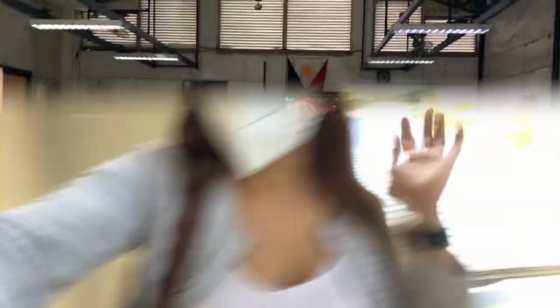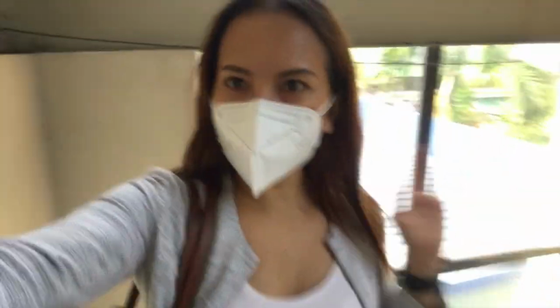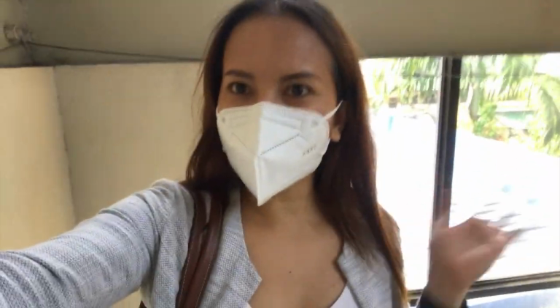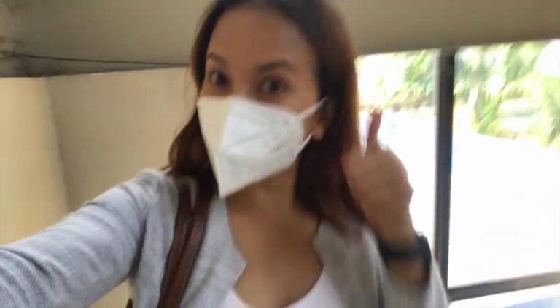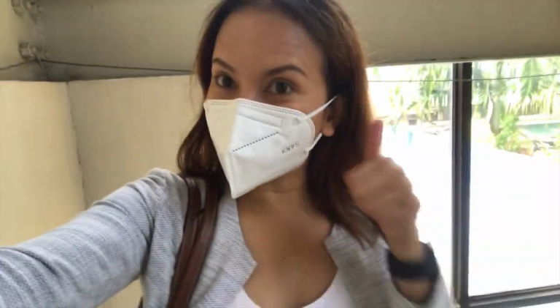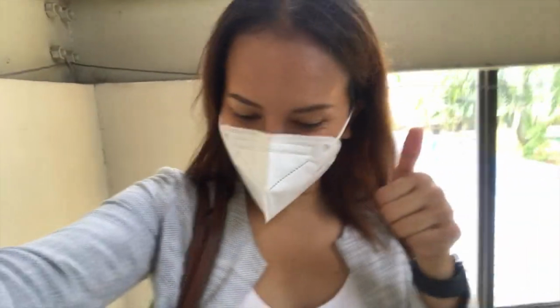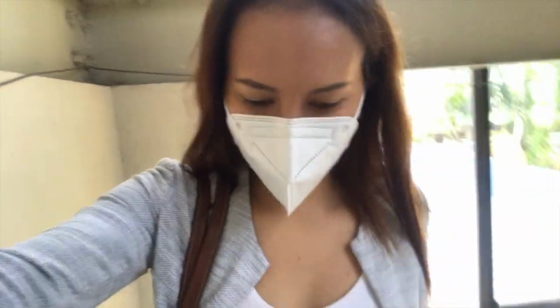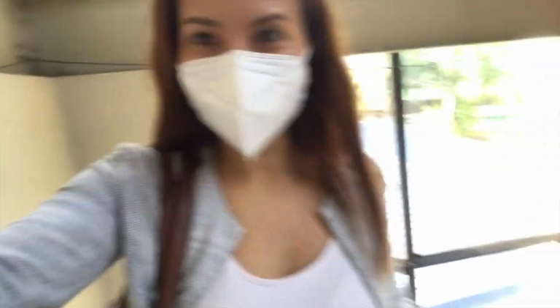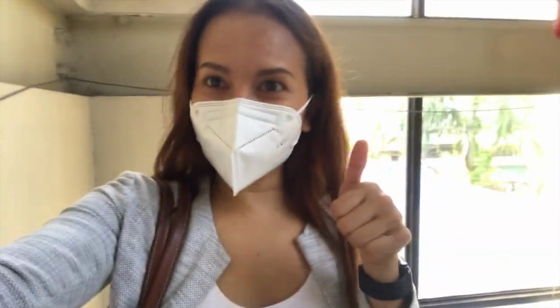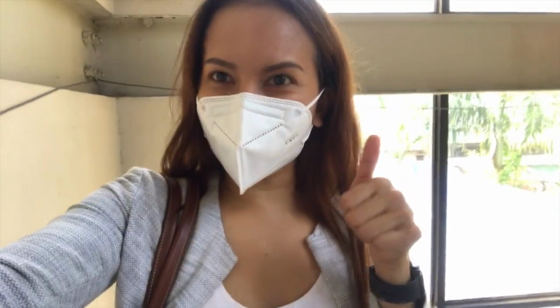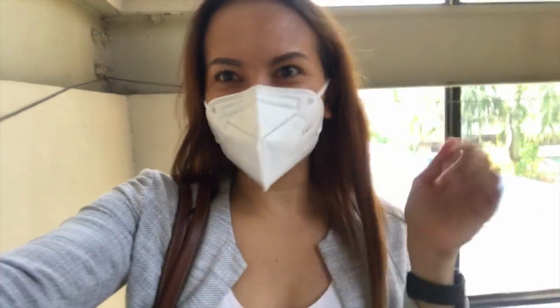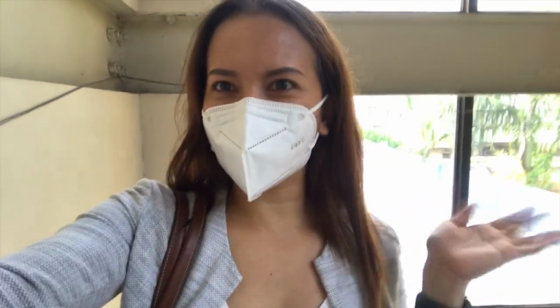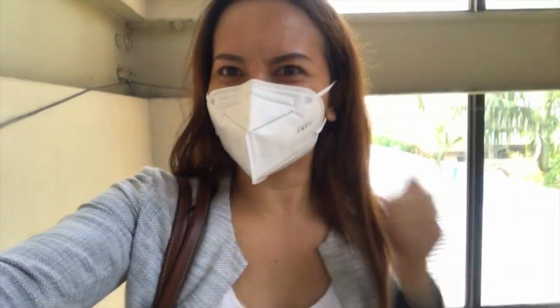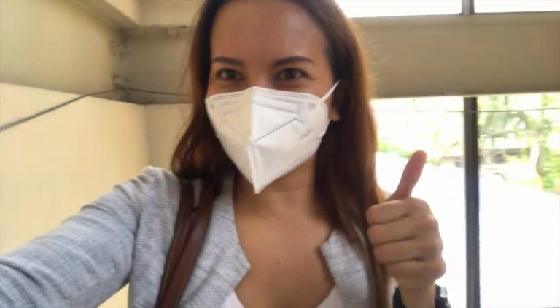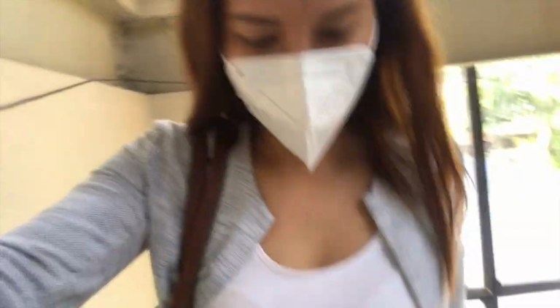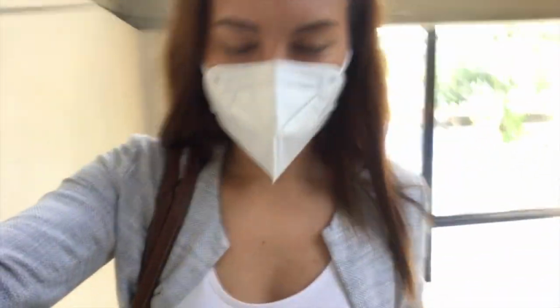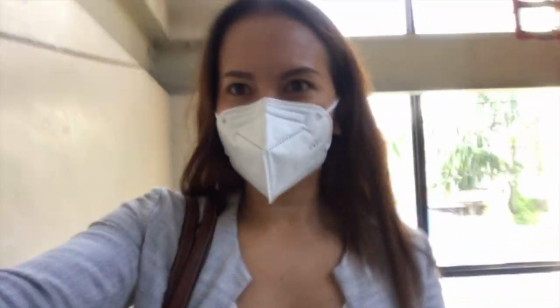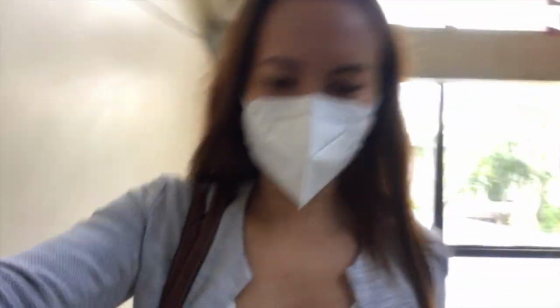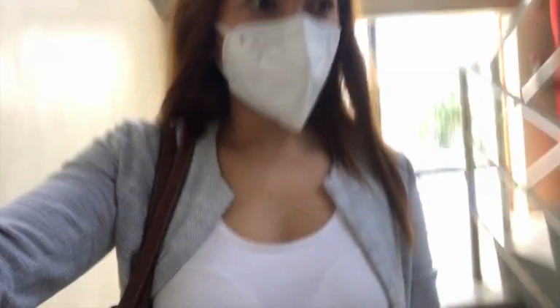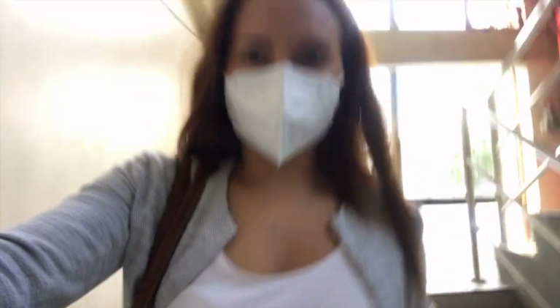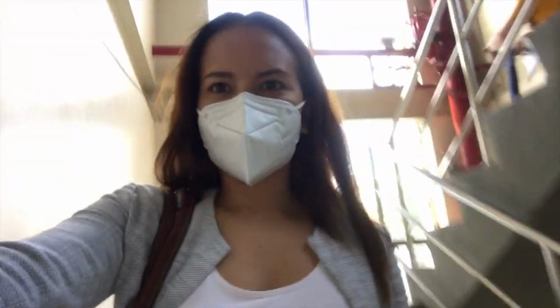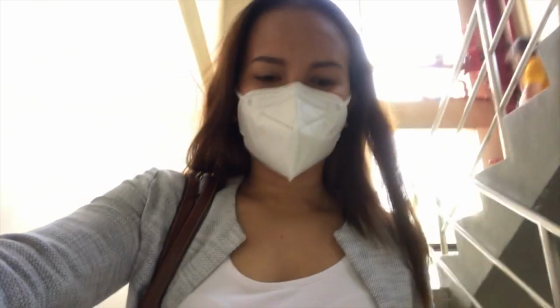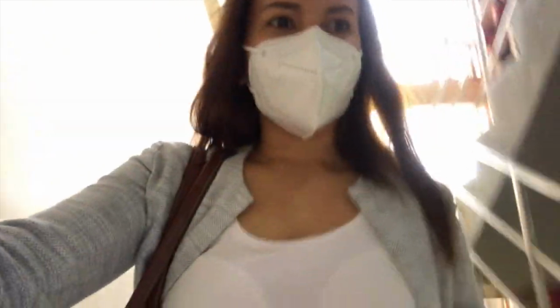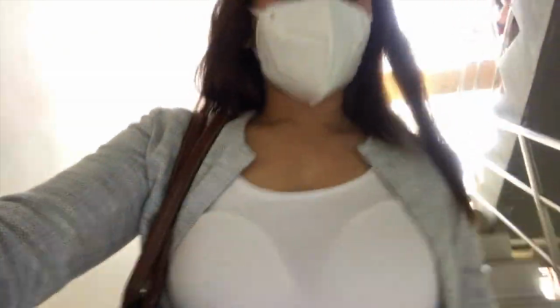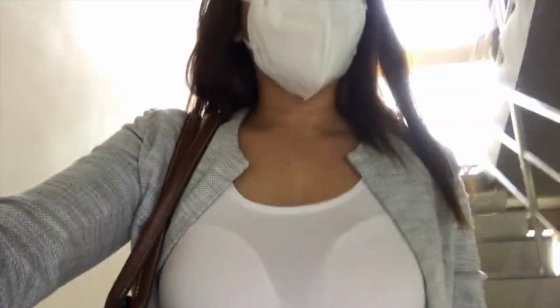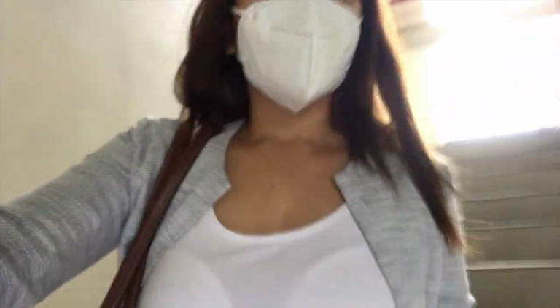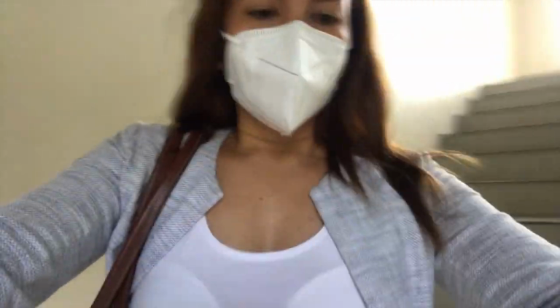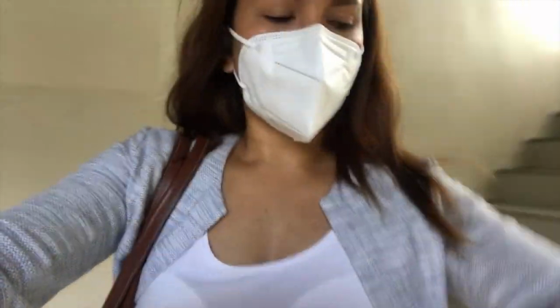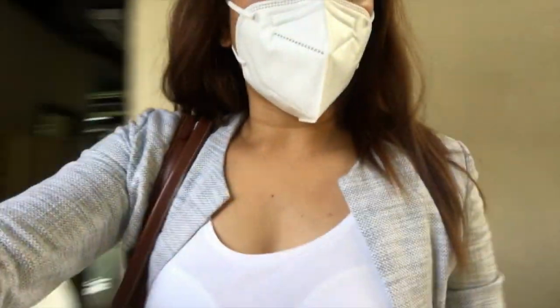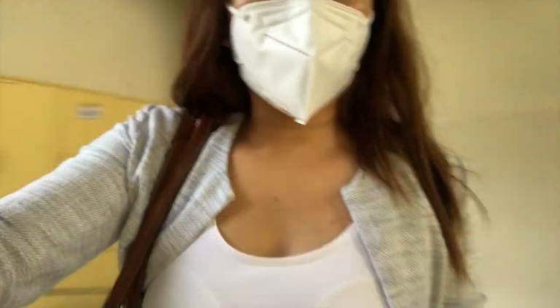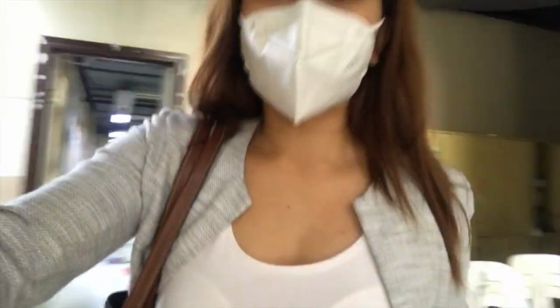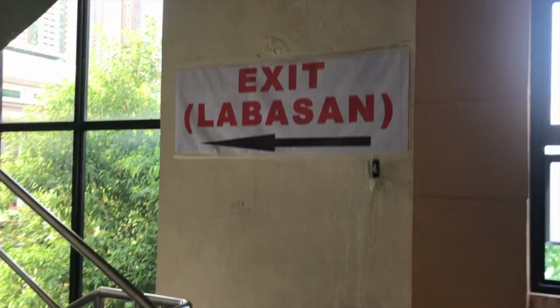Just like that, guys, it only took me 30 minutes. Can you believe that? 30 minutes and I got my clearance! Hooray! So if you're going there to pick up your clearance, just make sure you arrive early.